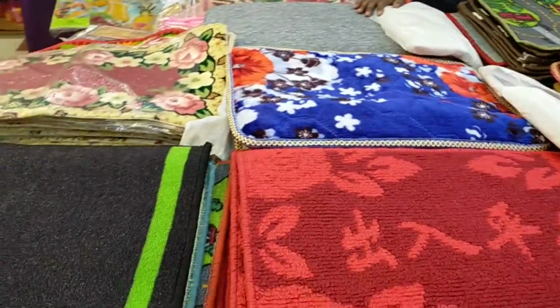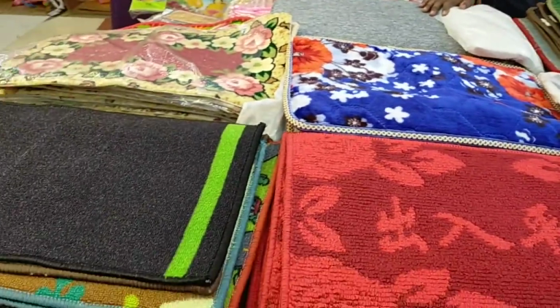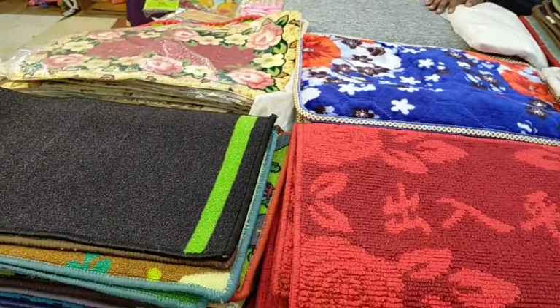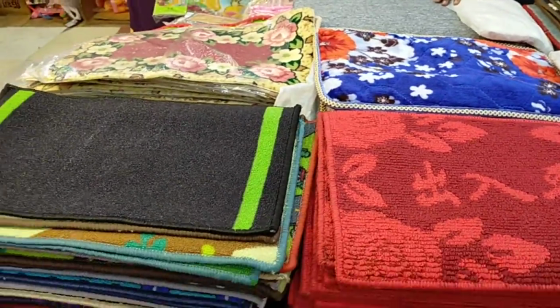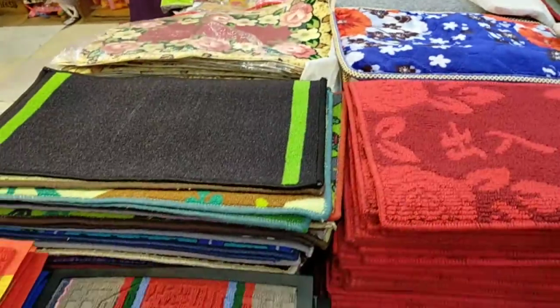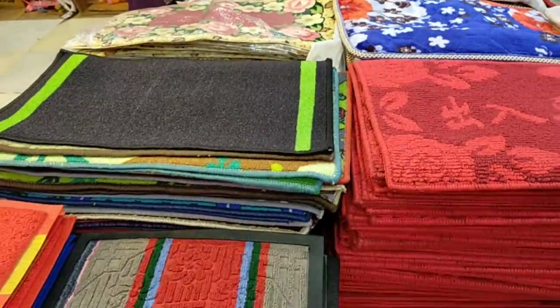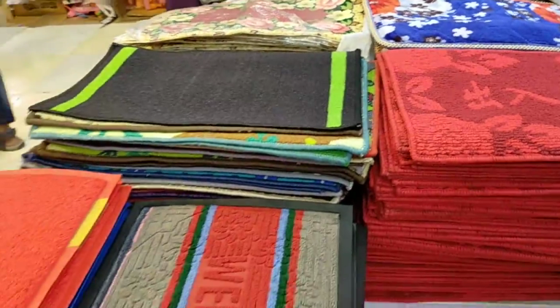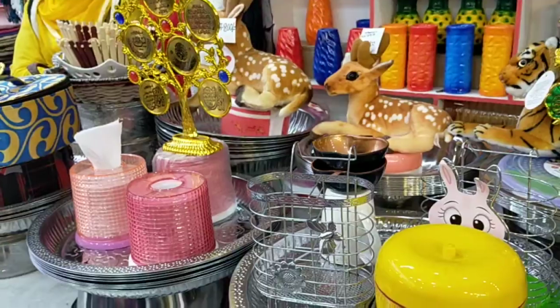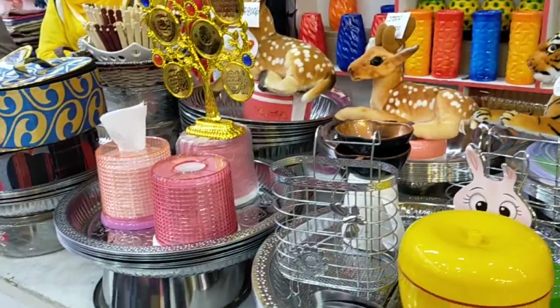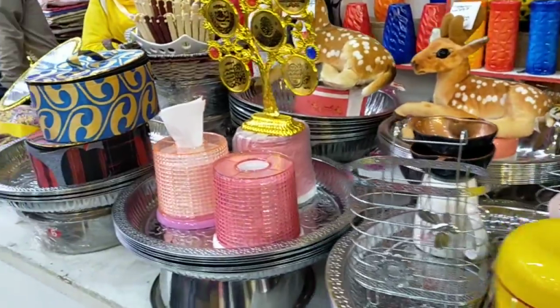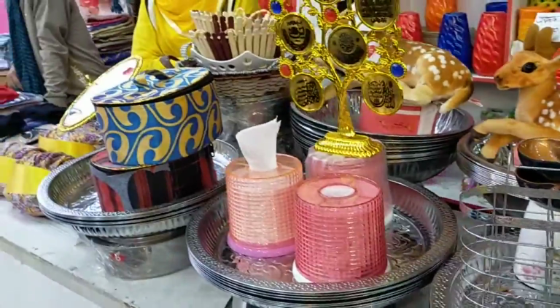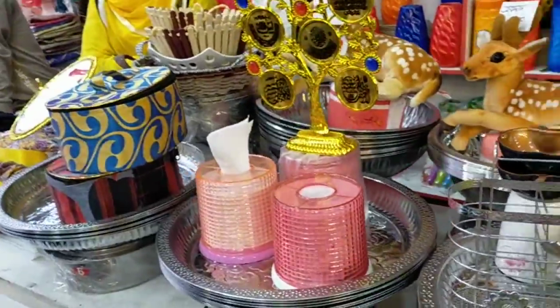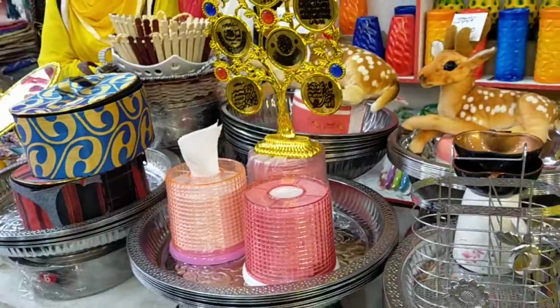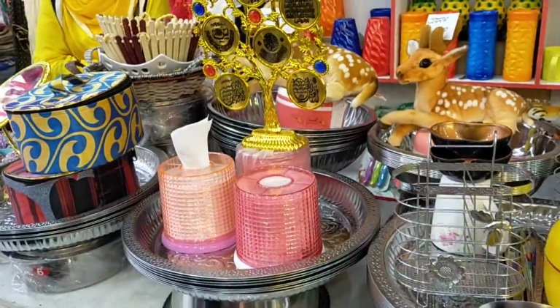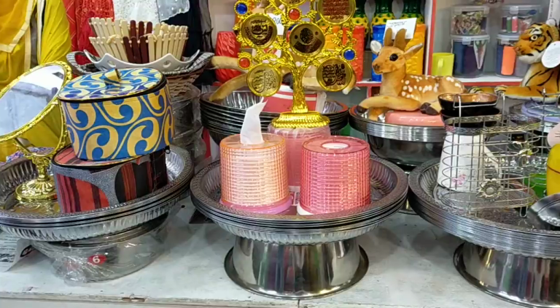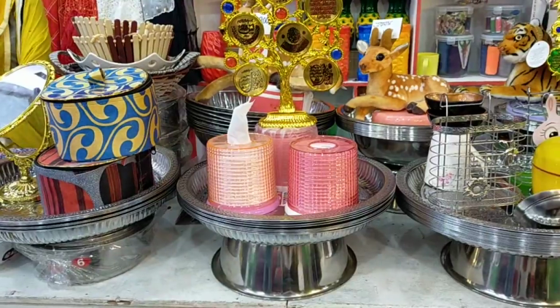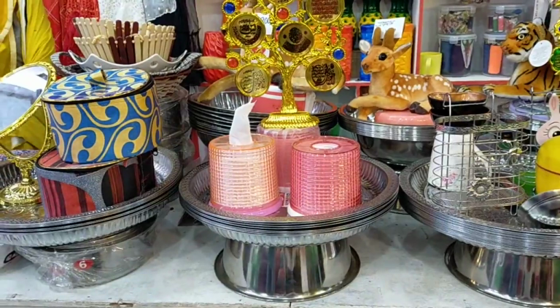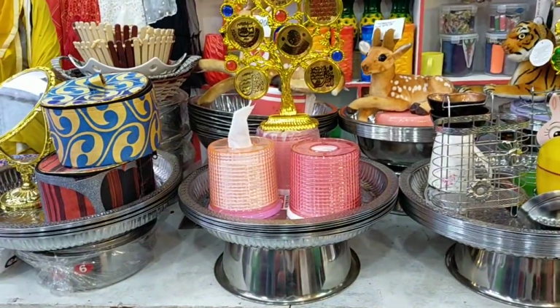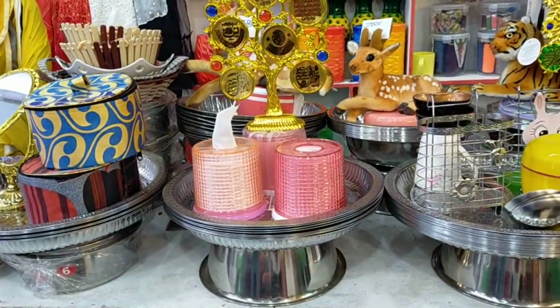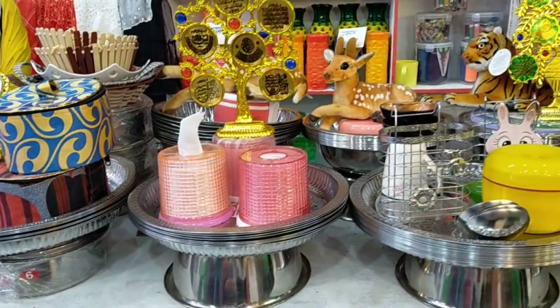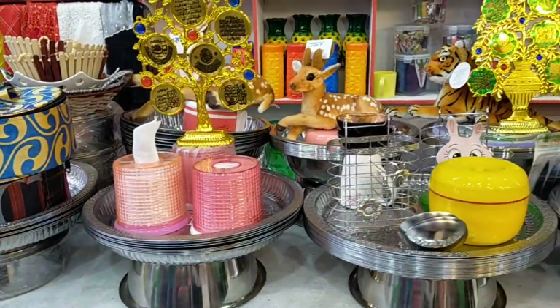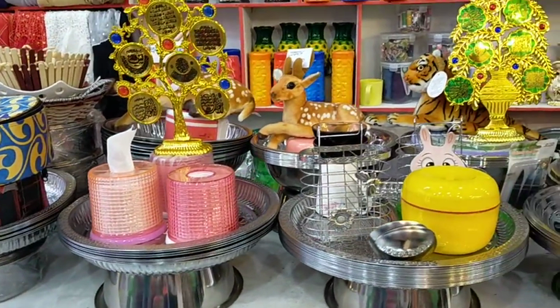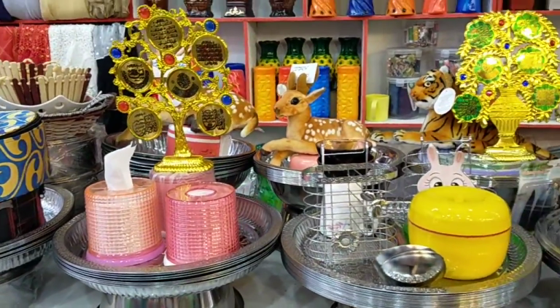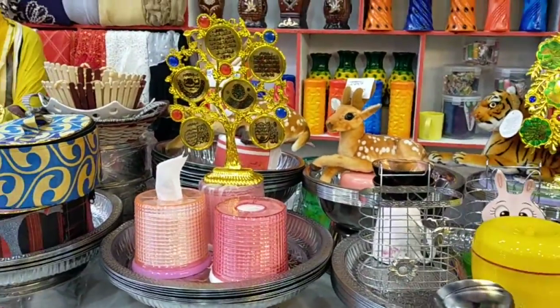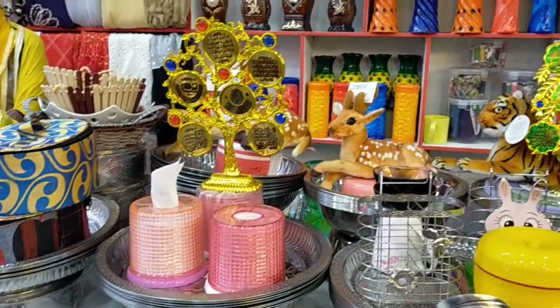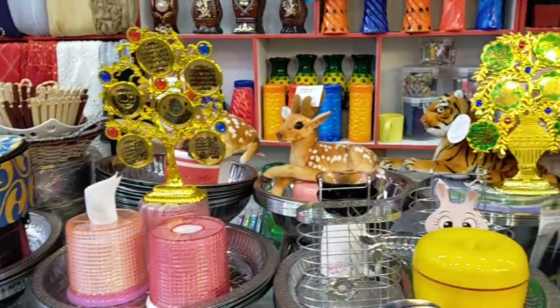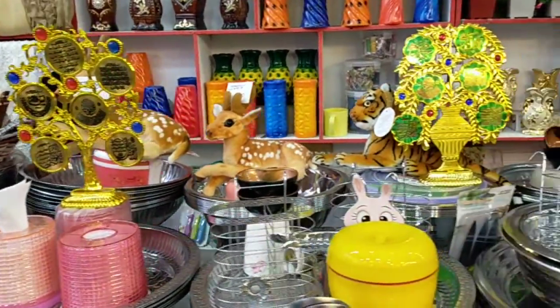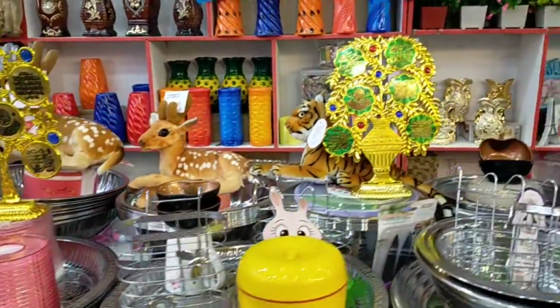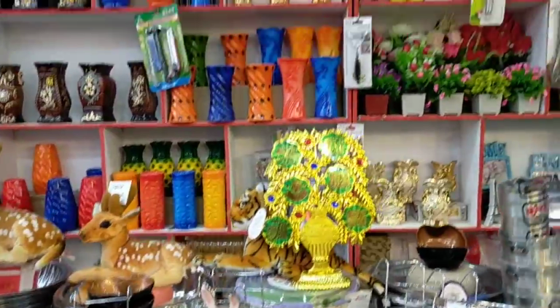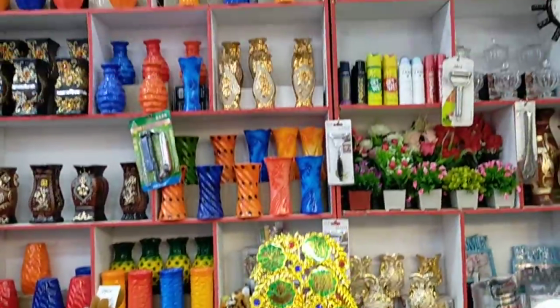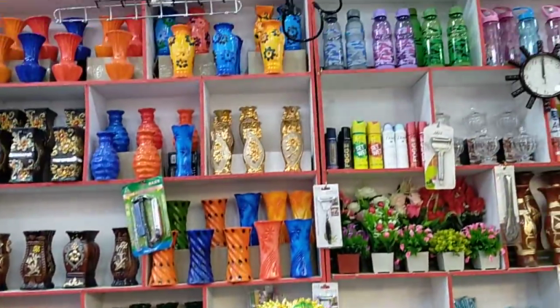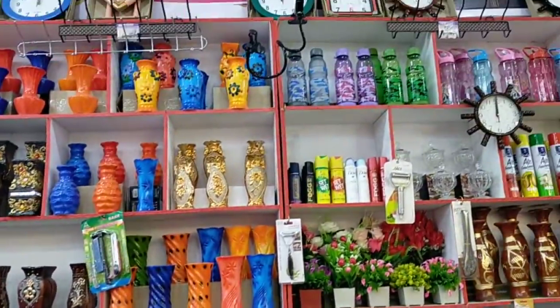Here is a new doll. This has really changed the entire view of the stall.